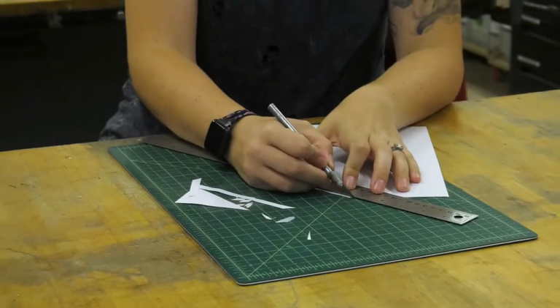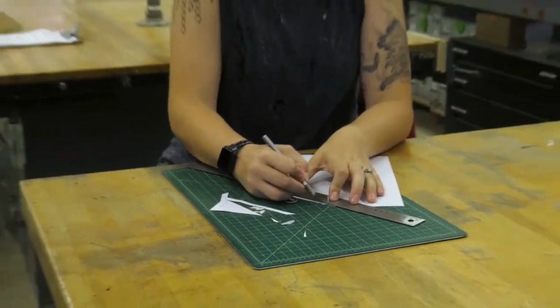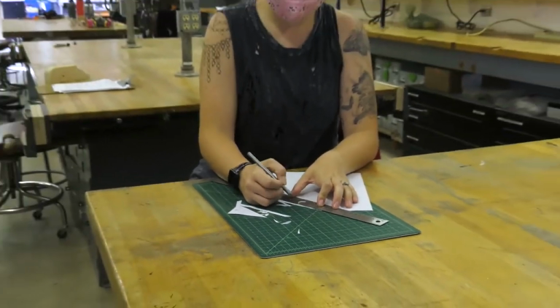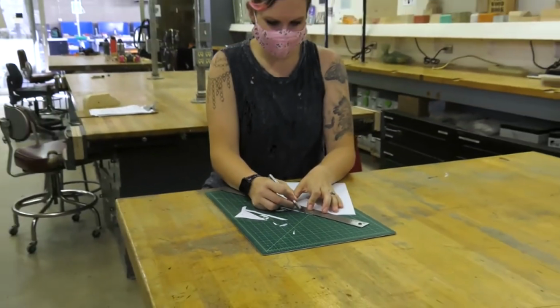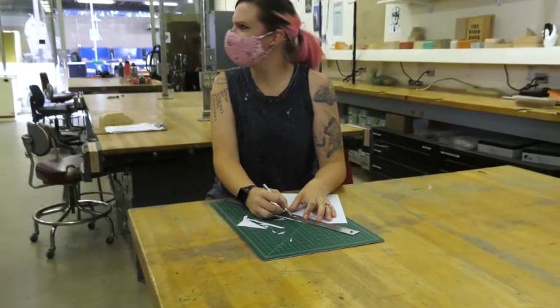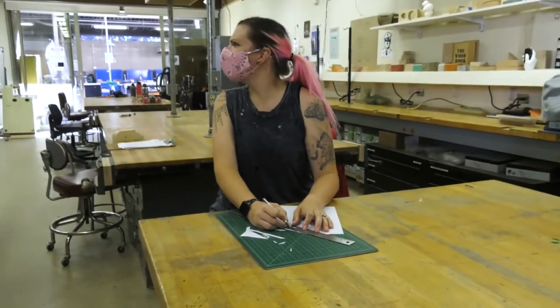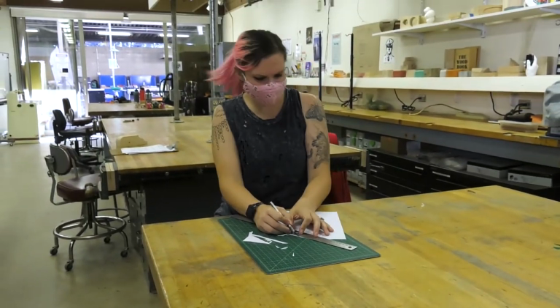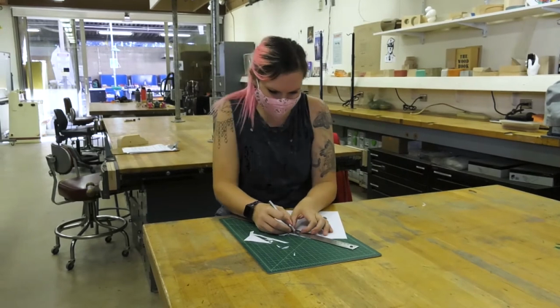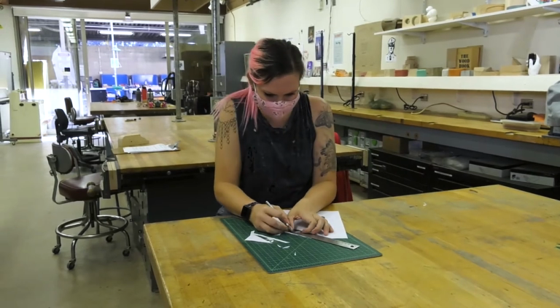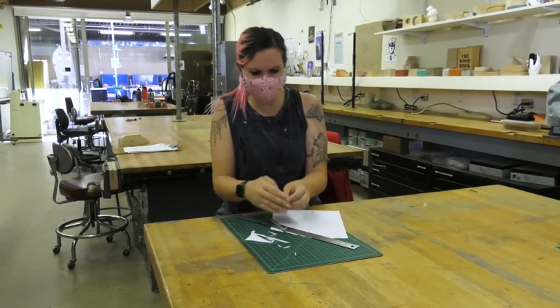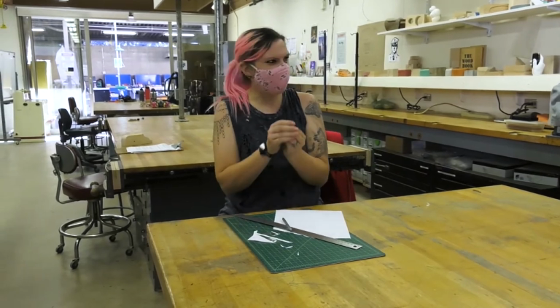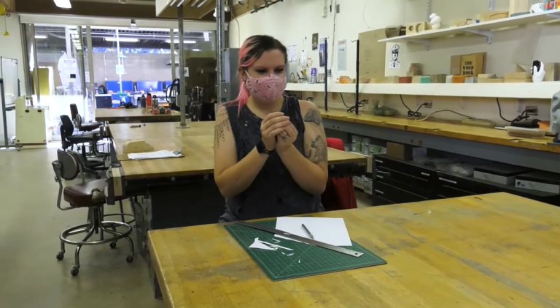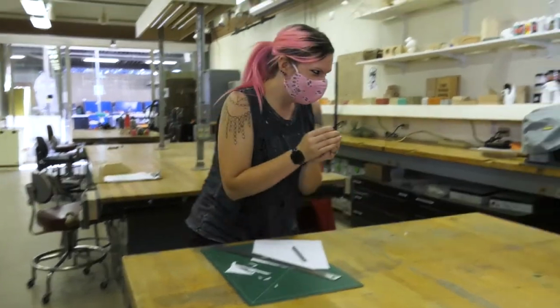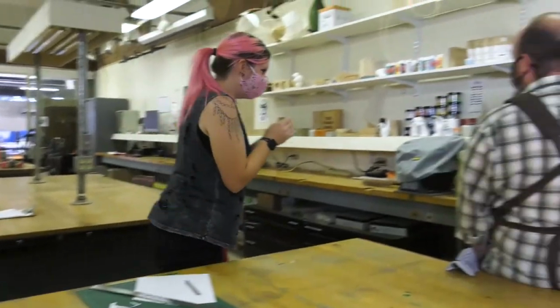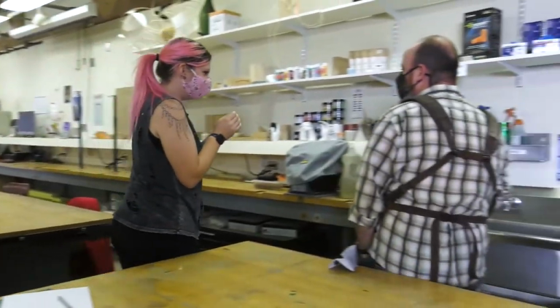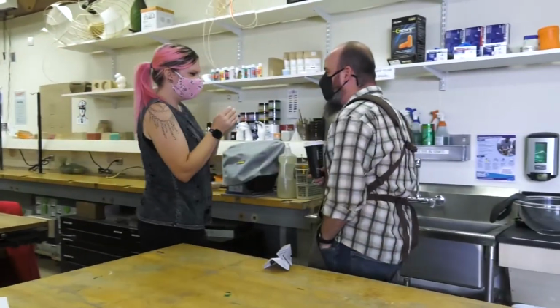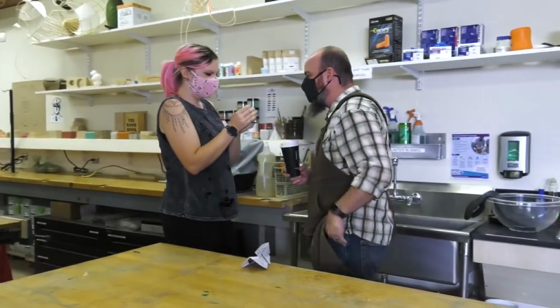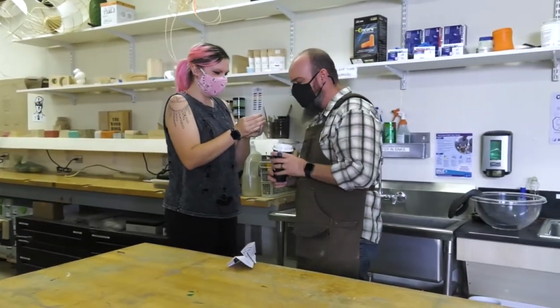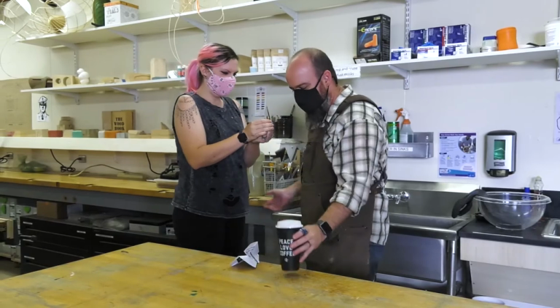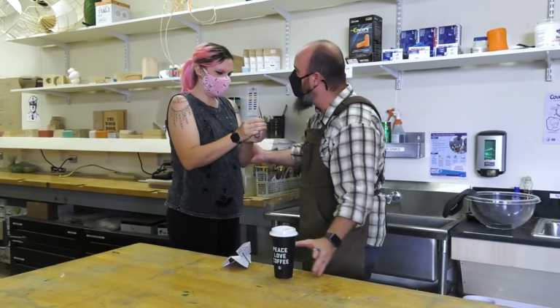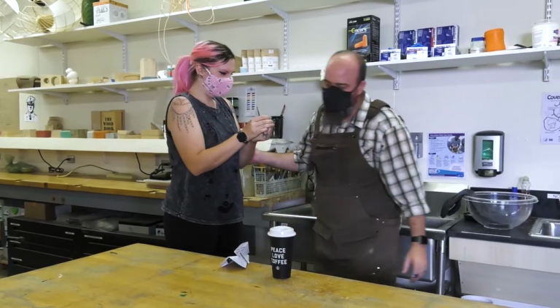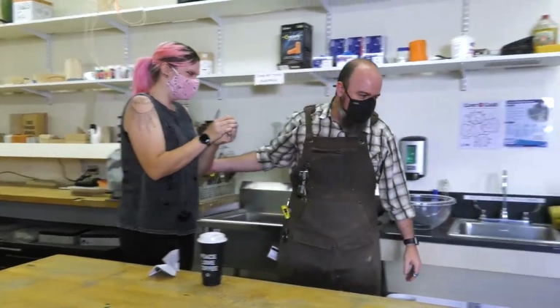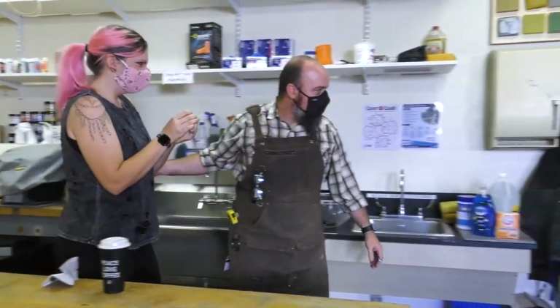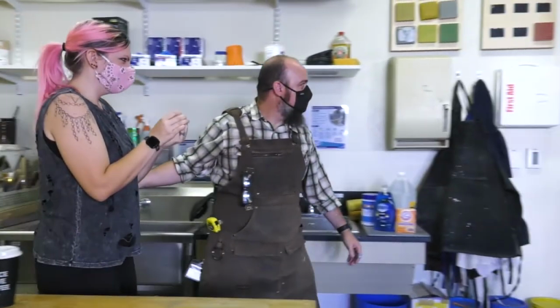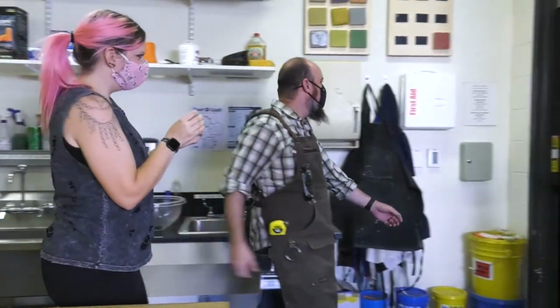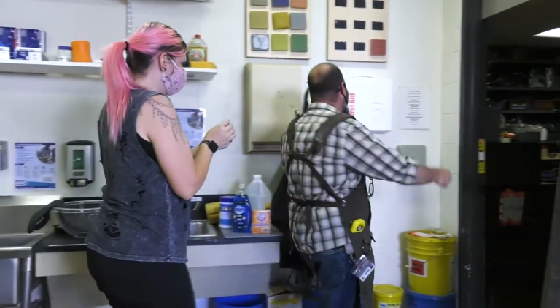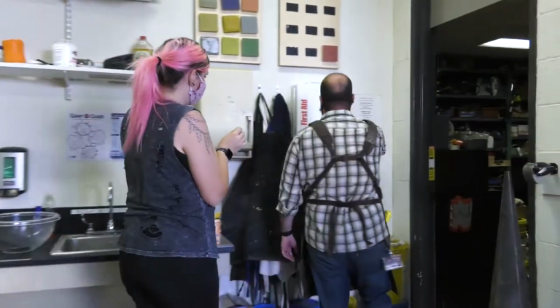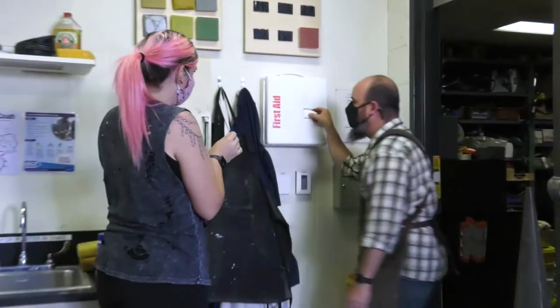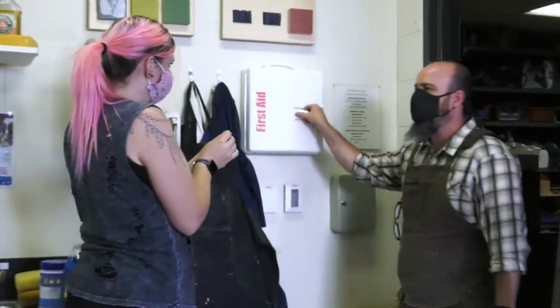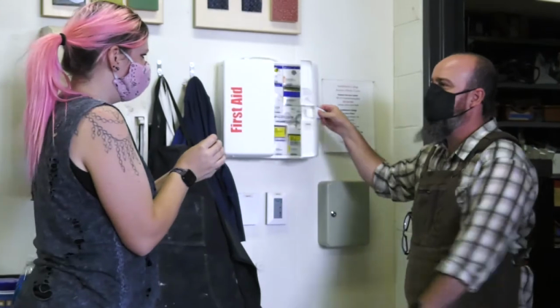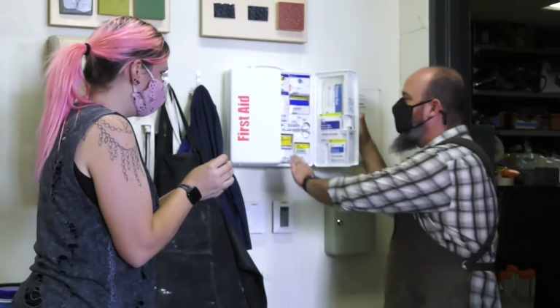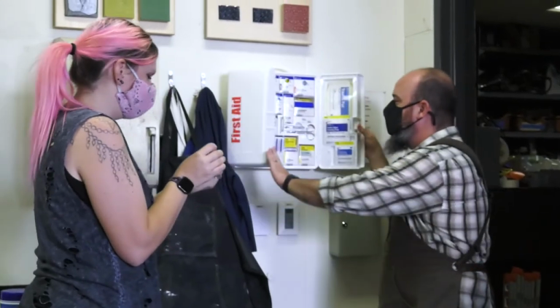Always report any injury, no matter how minor, immediately to your instructor or the lab technician, then go to the Student Health Center for treatment if necessary. Know where the first aid box is located in the studio.